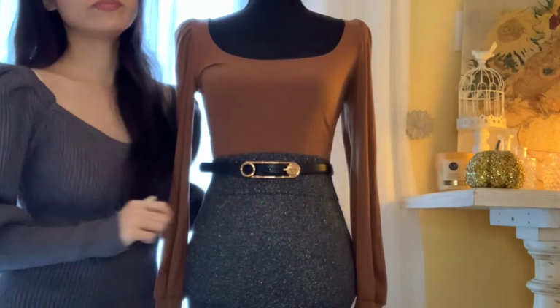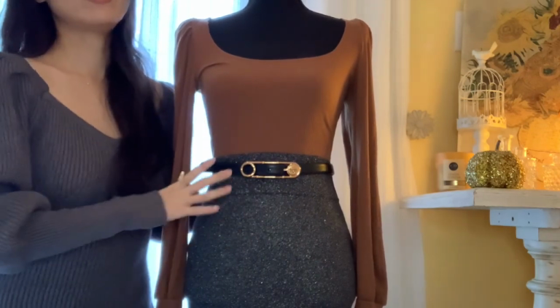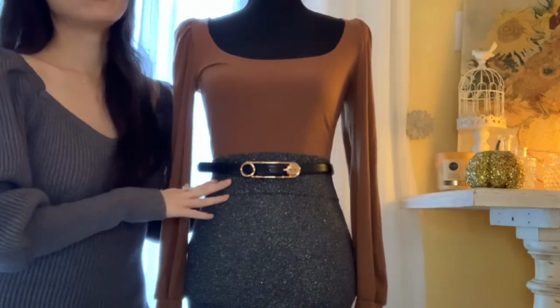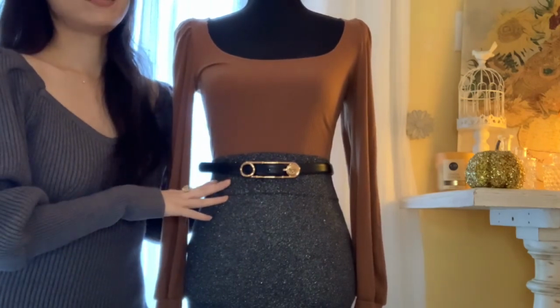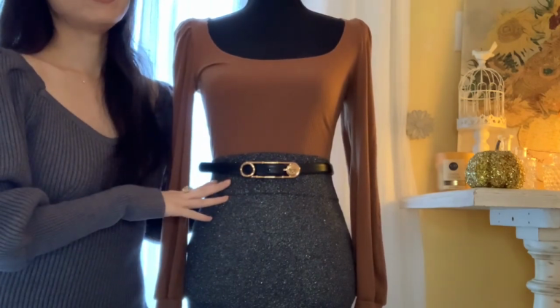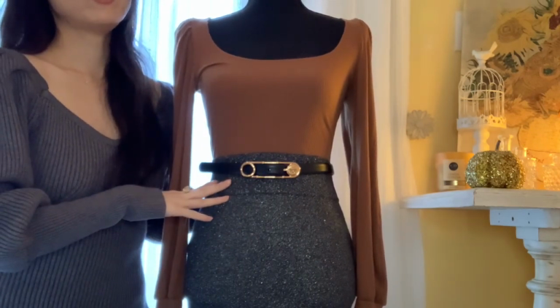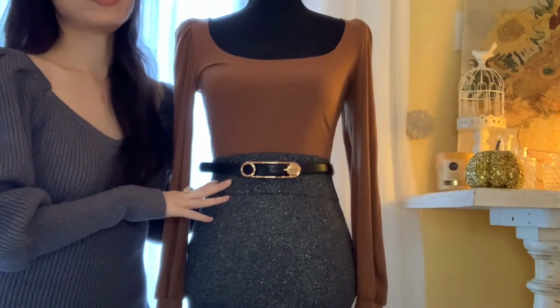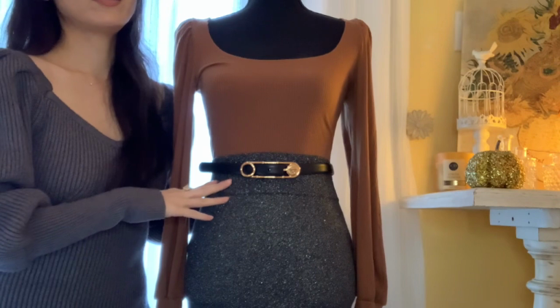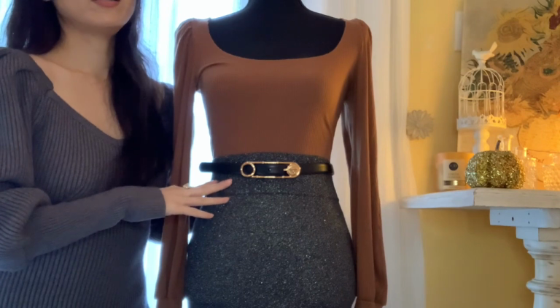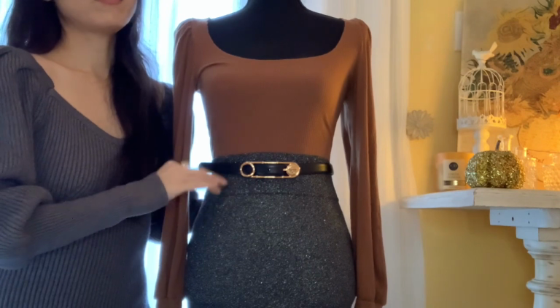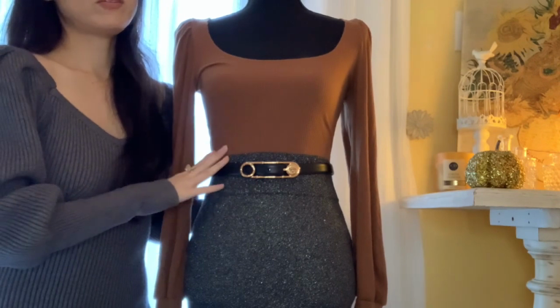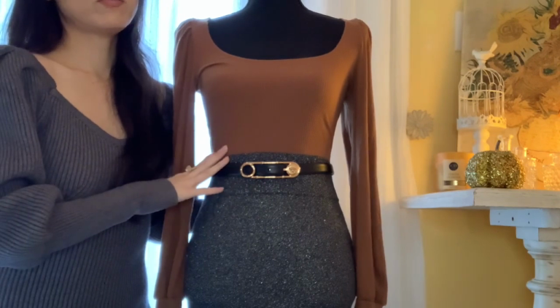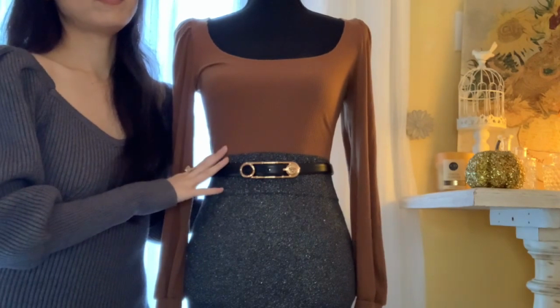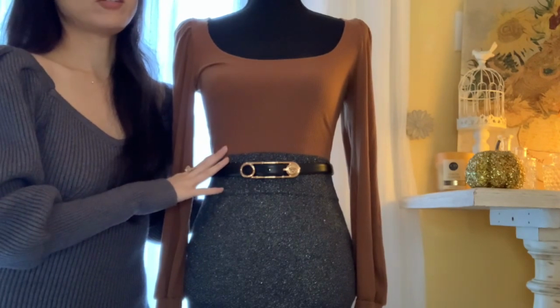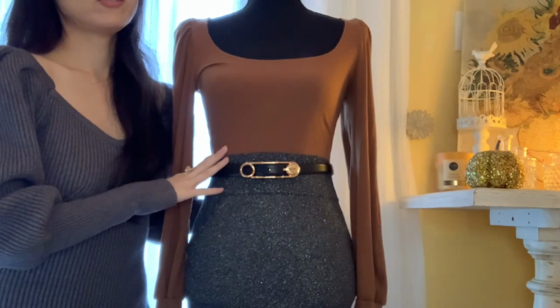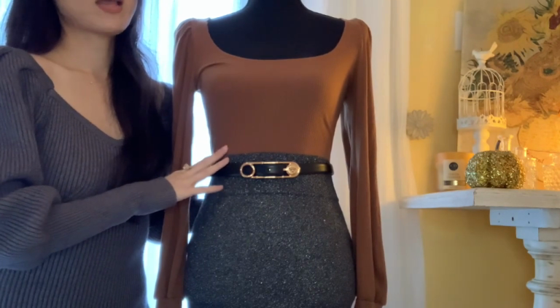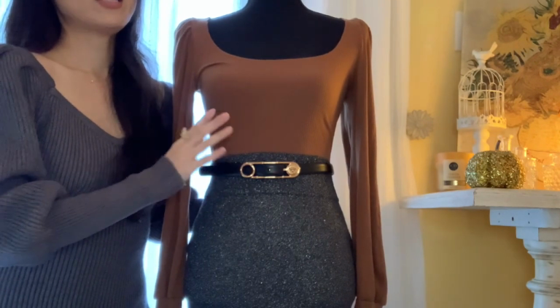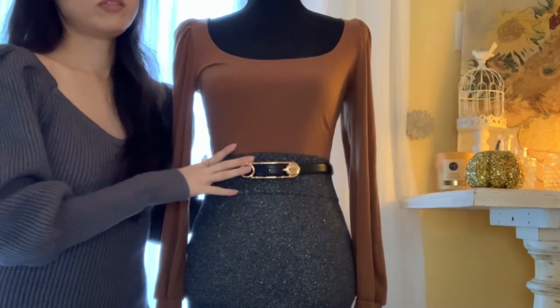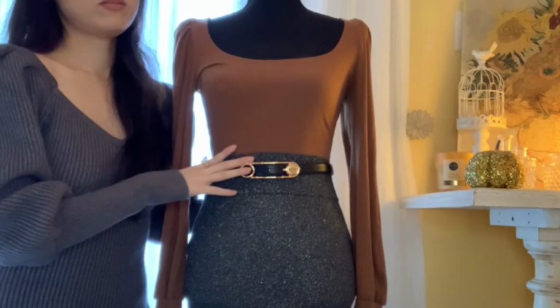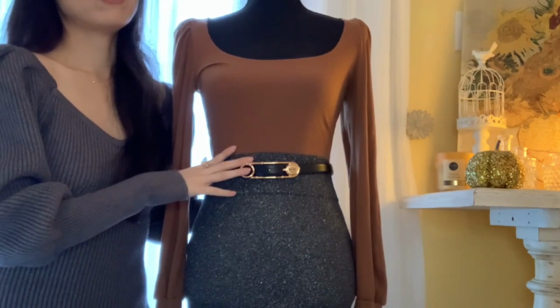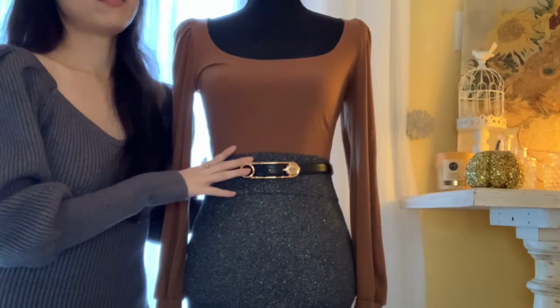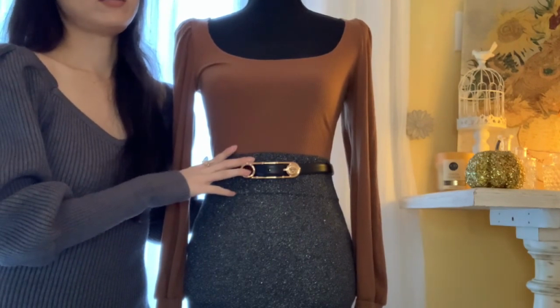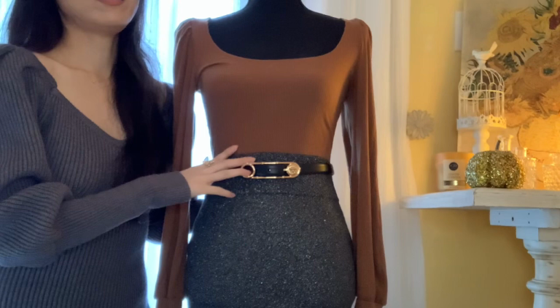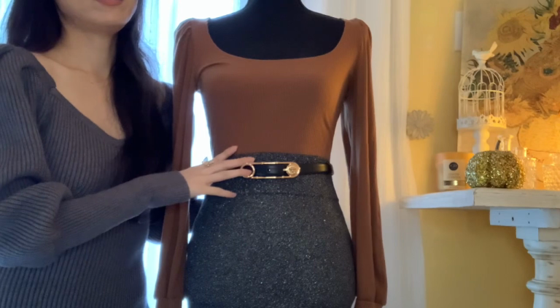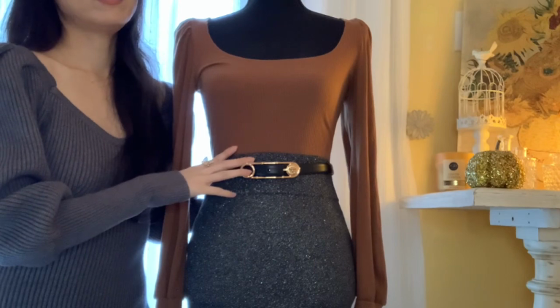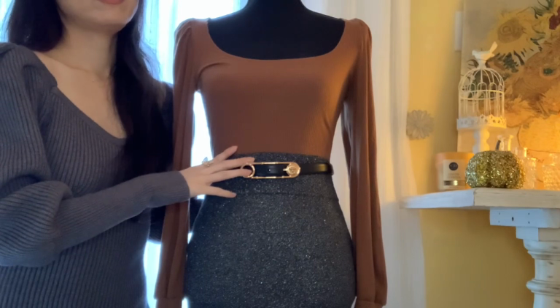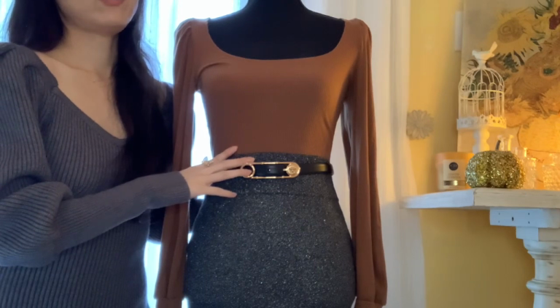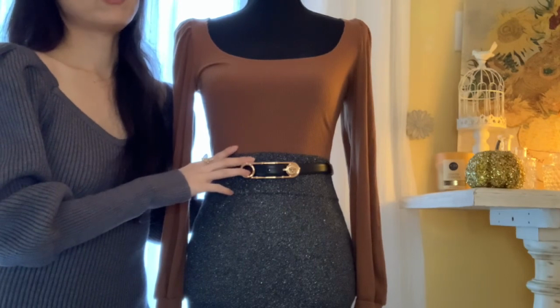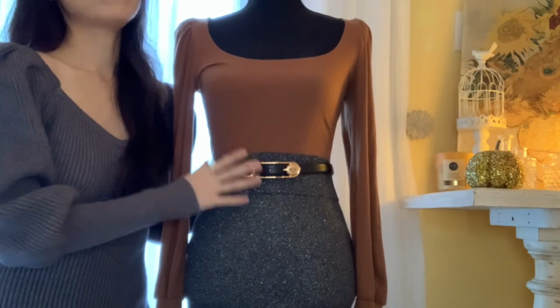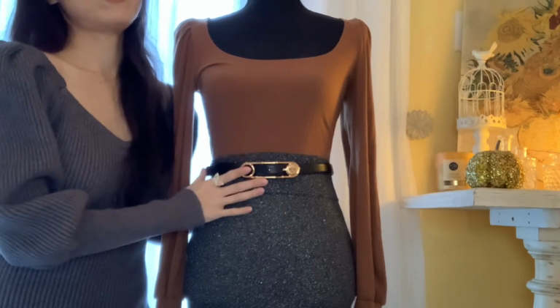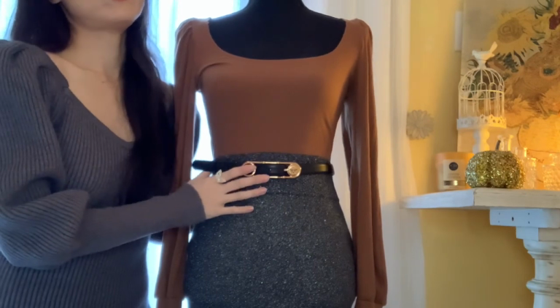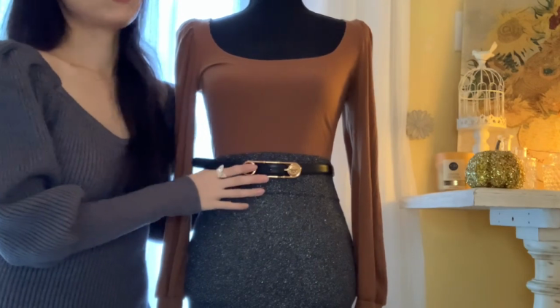Now ladies, if you like compliments from strangers, this belt will definitely get you the compliment that you deserve.